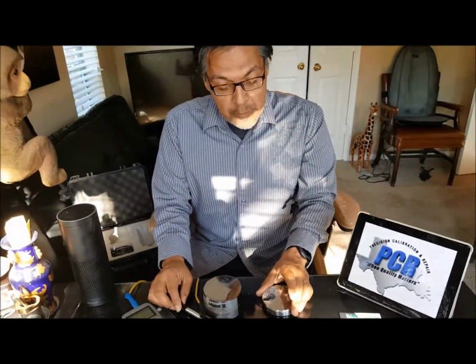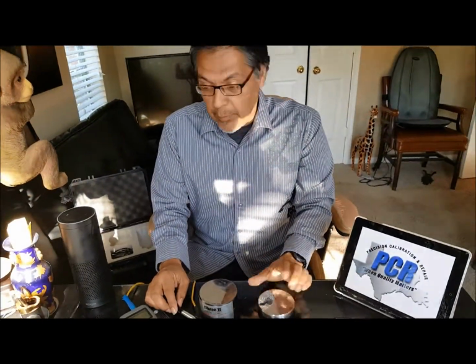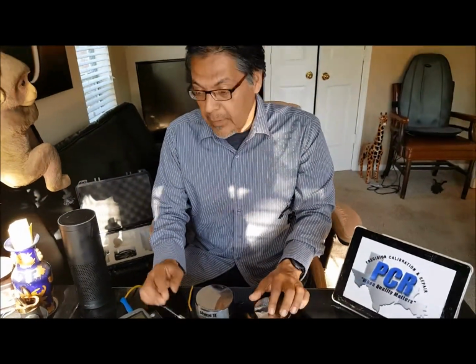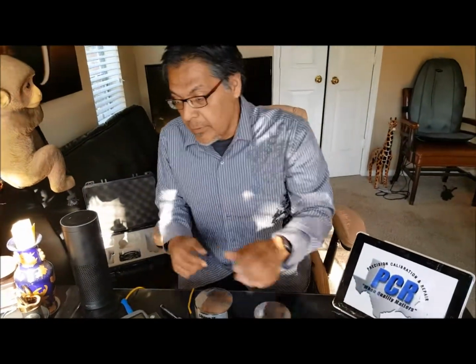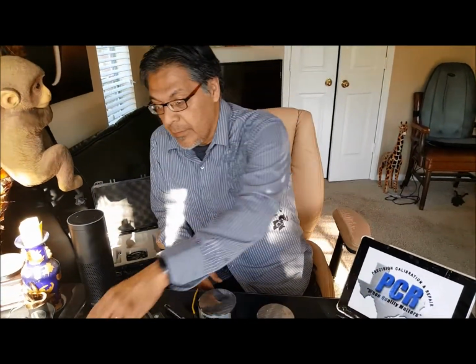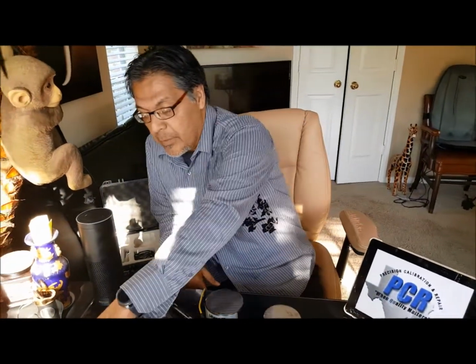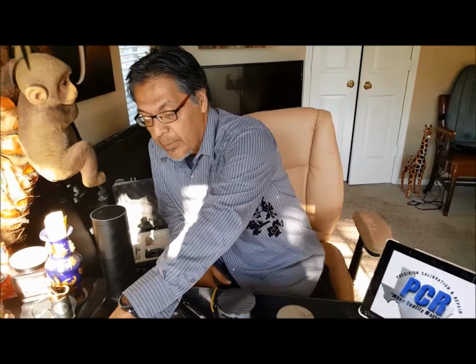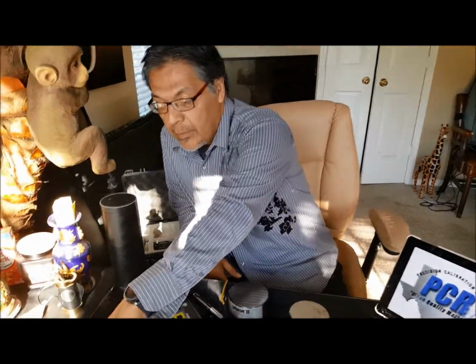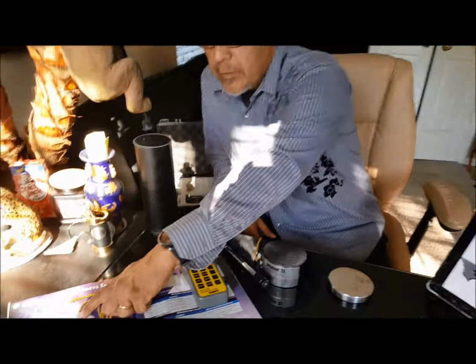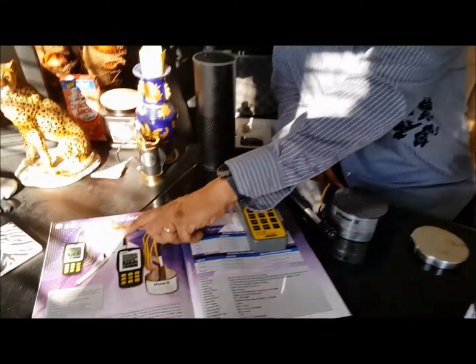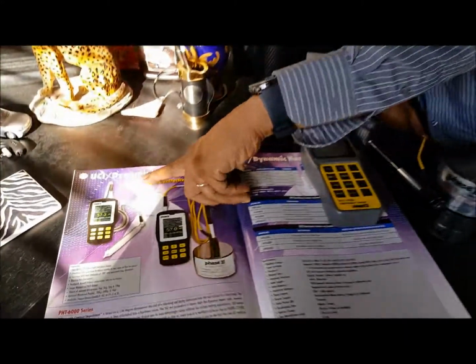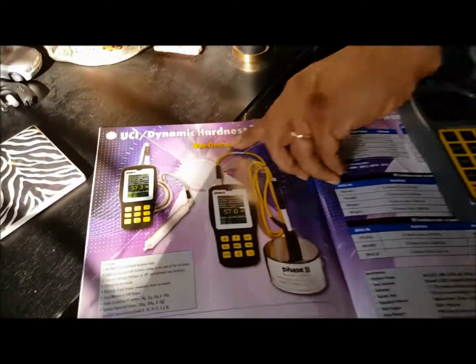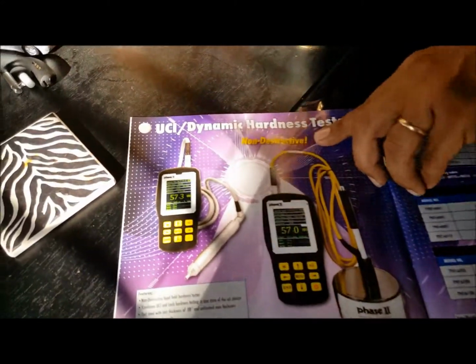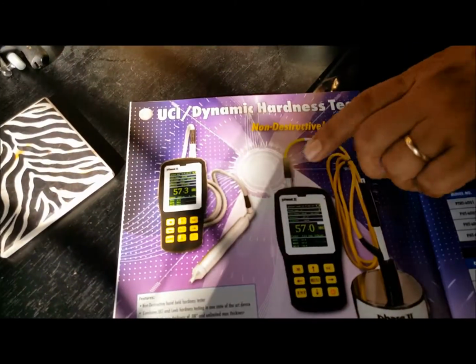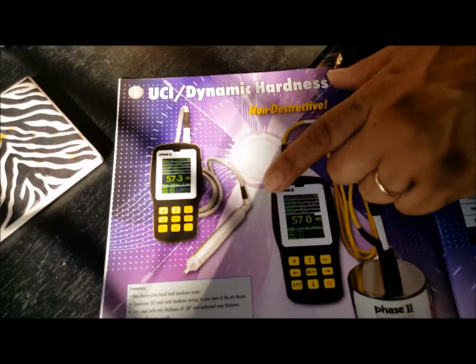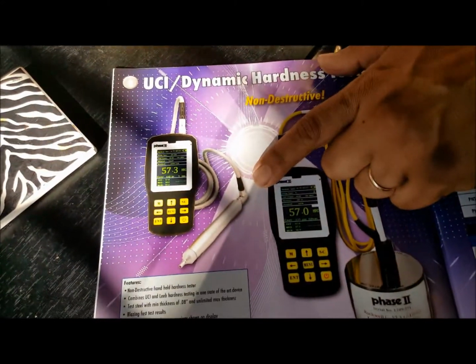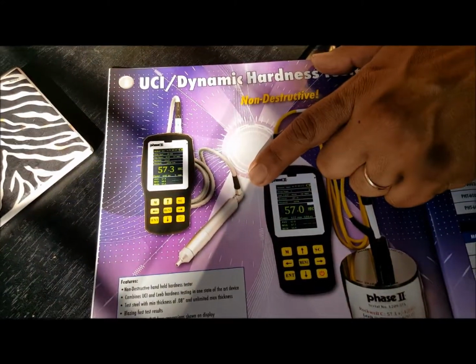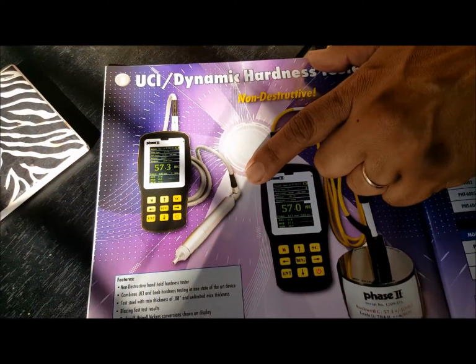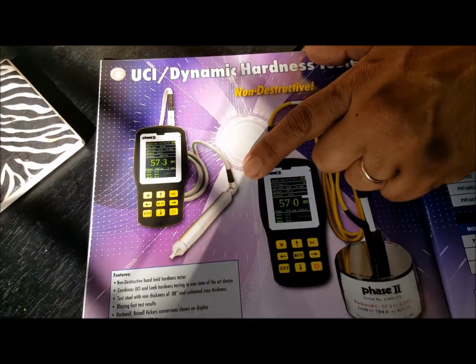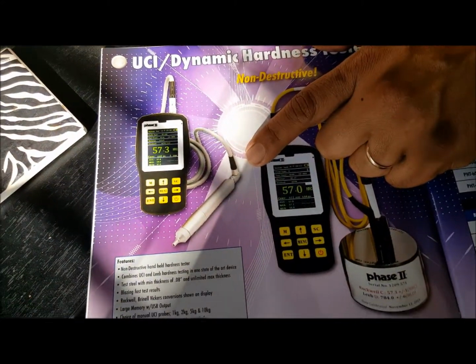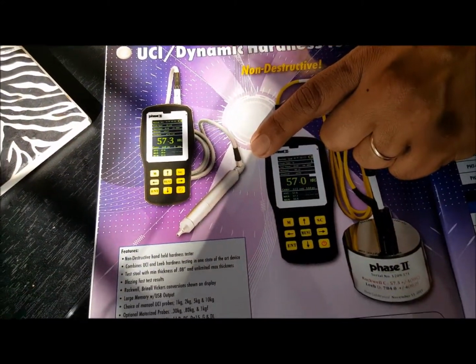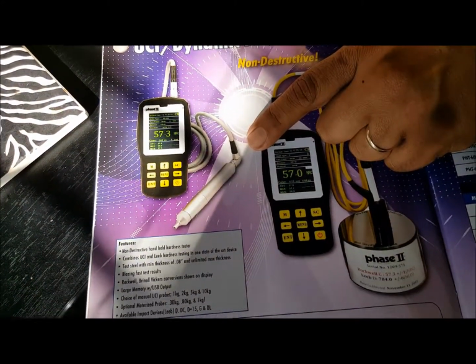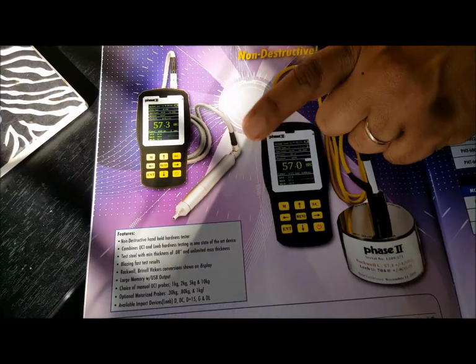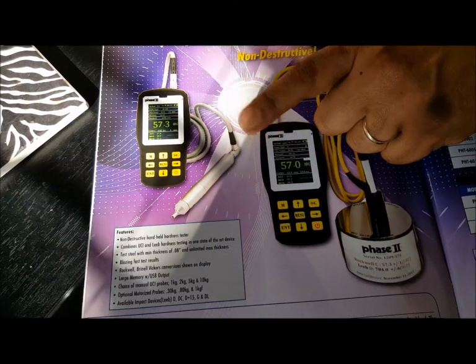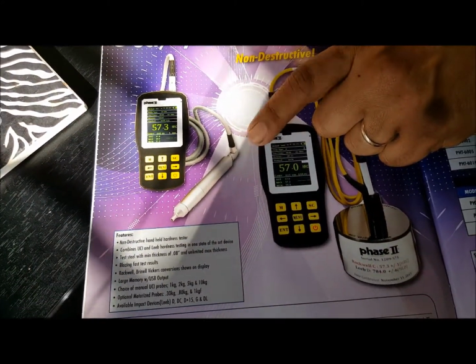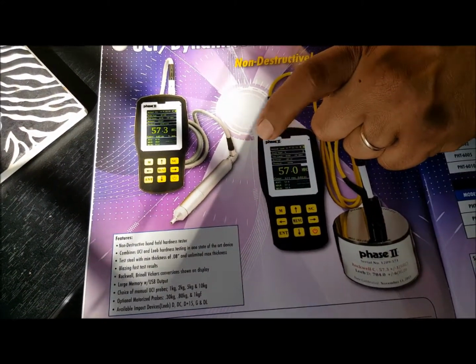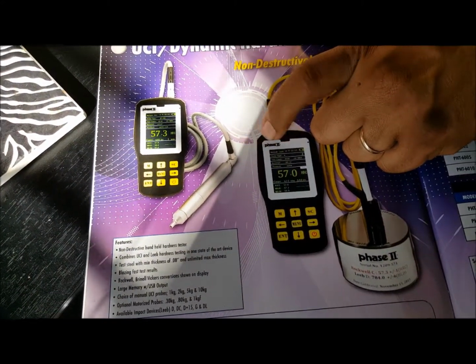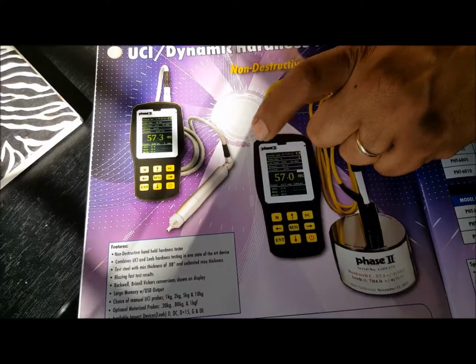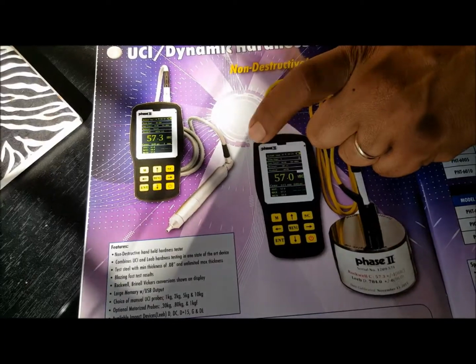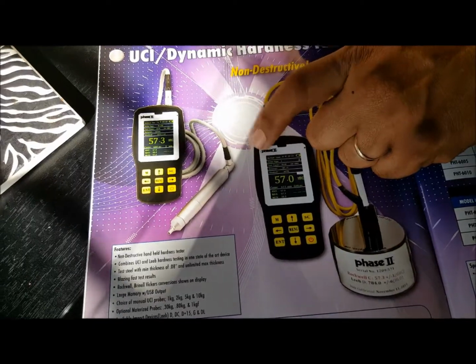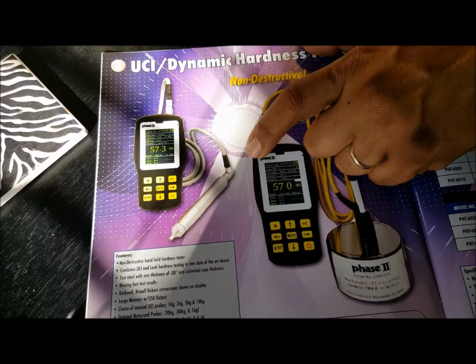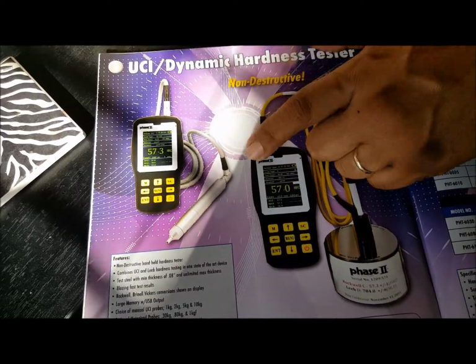So with these smaller pieces, you can get this type of unit here. This is a portable ultrasonic. This goes down to two millimeters, so you're good here.